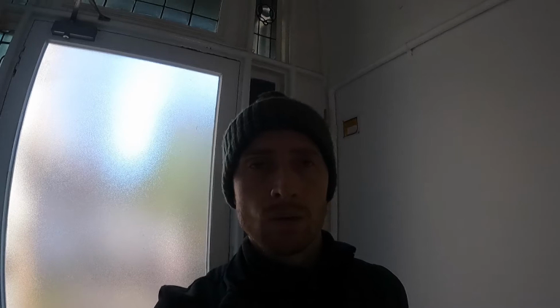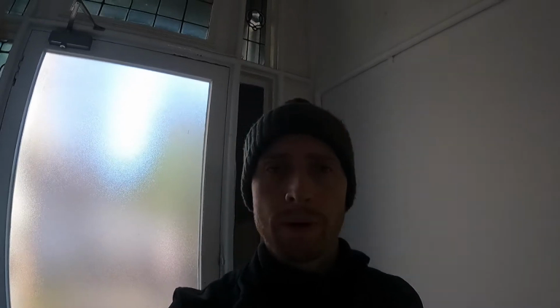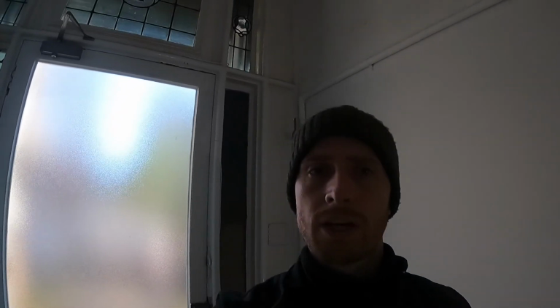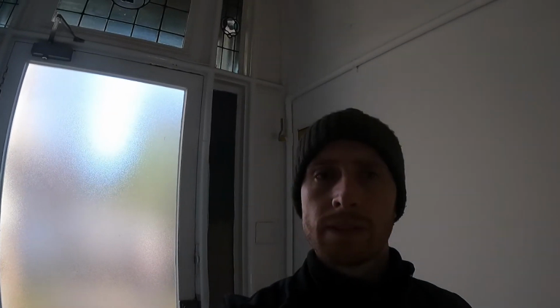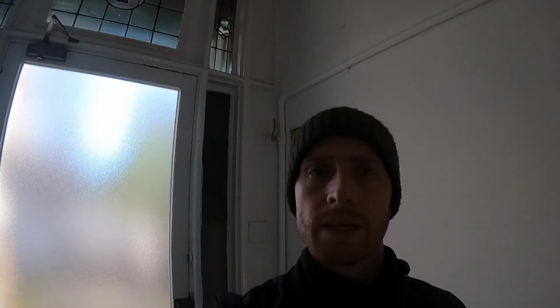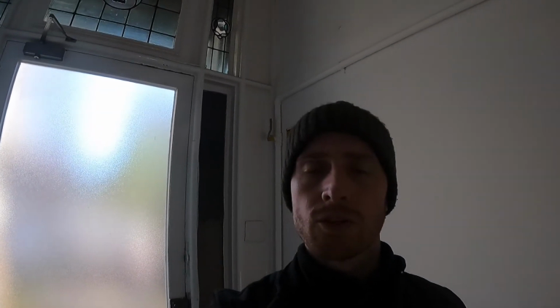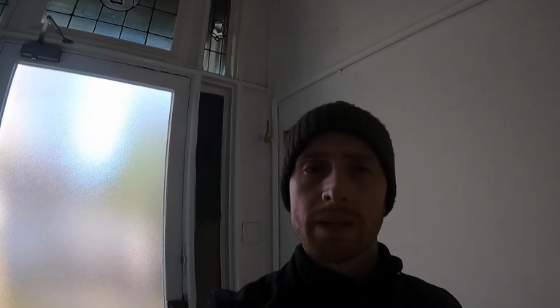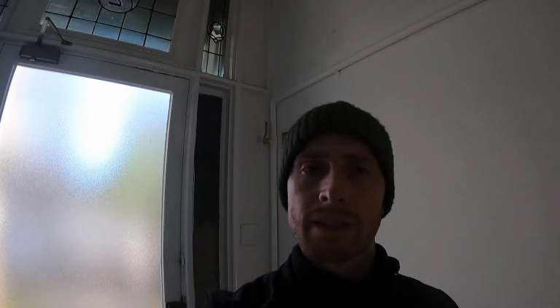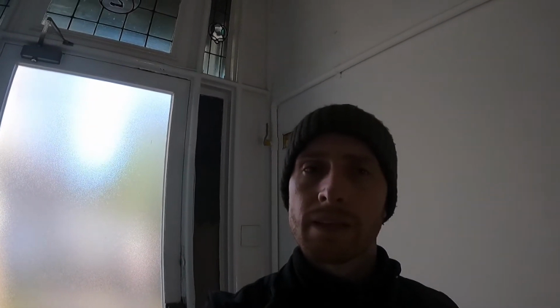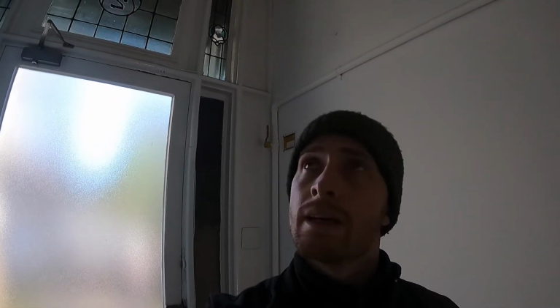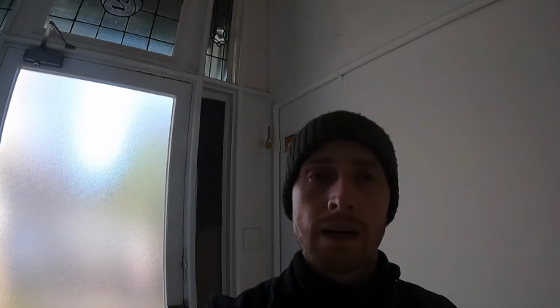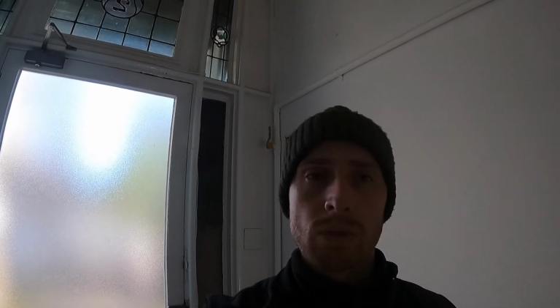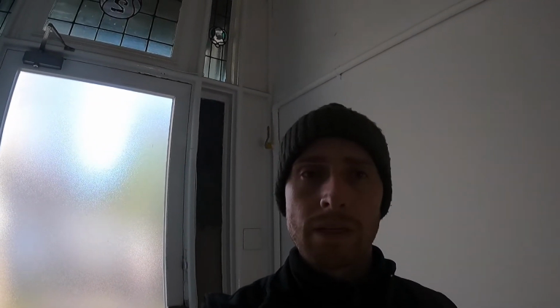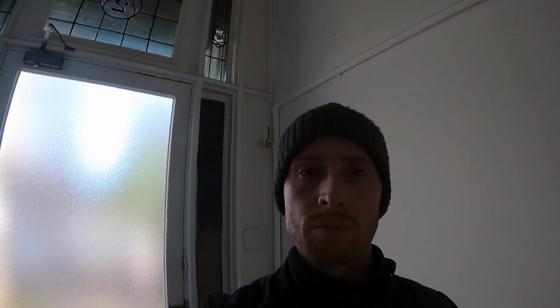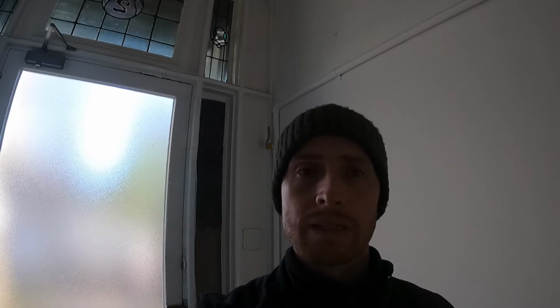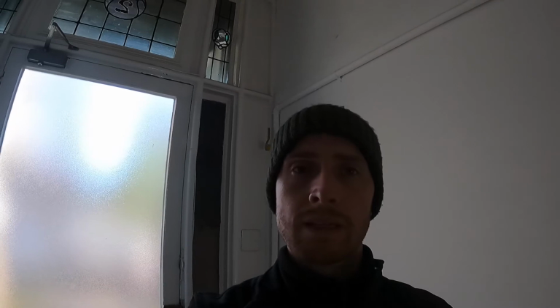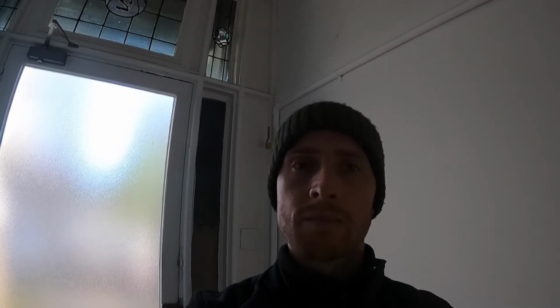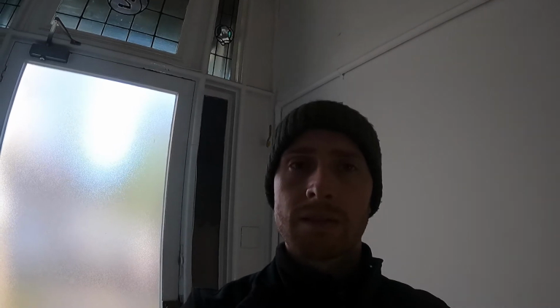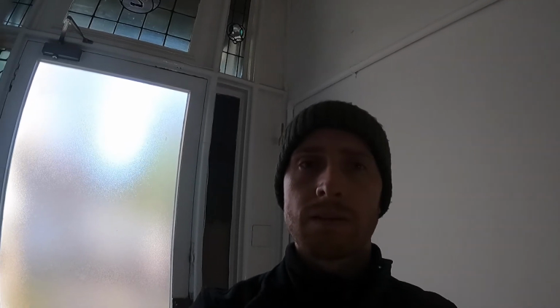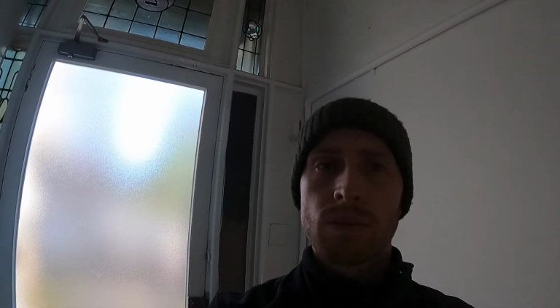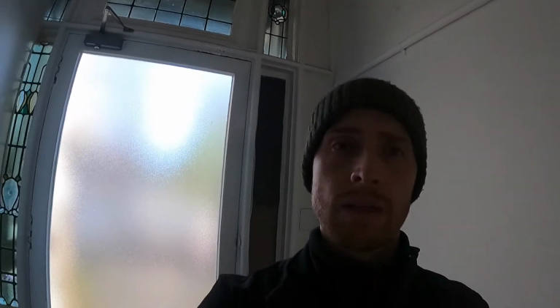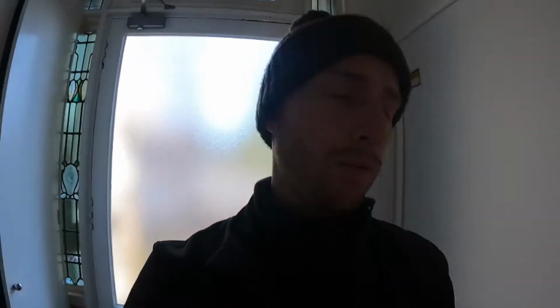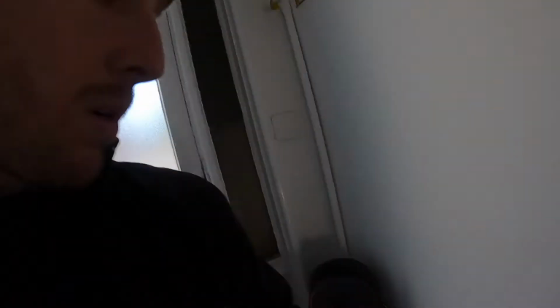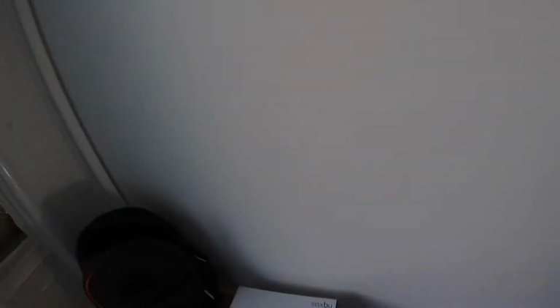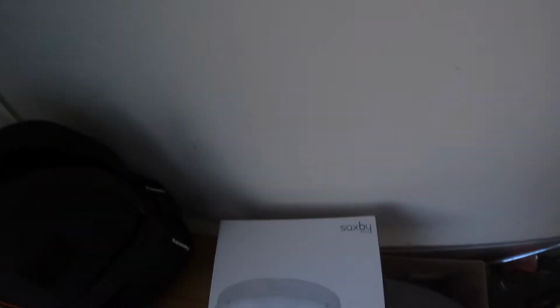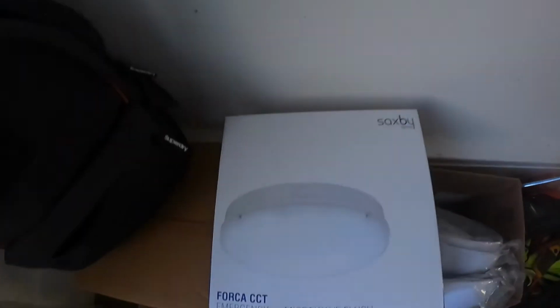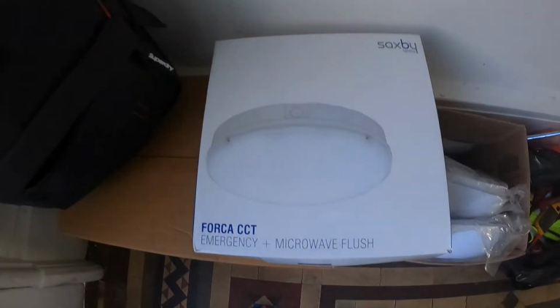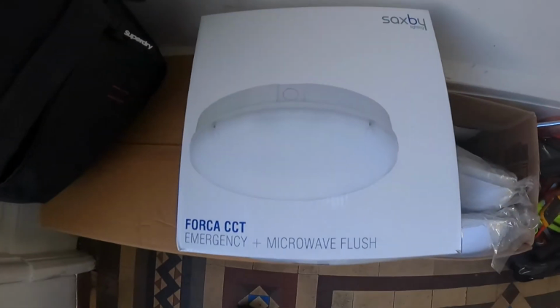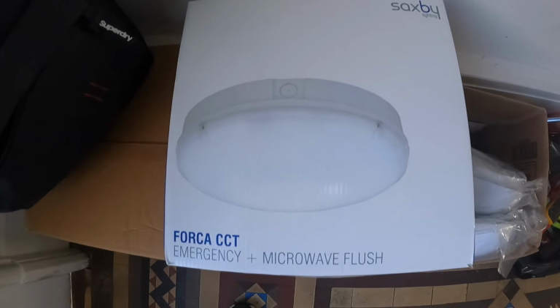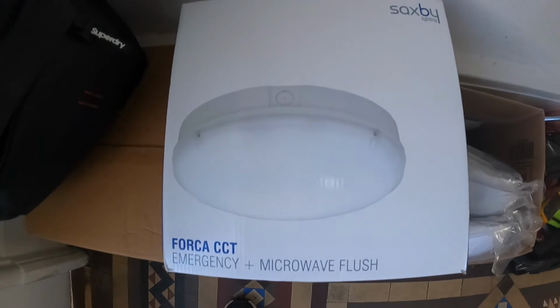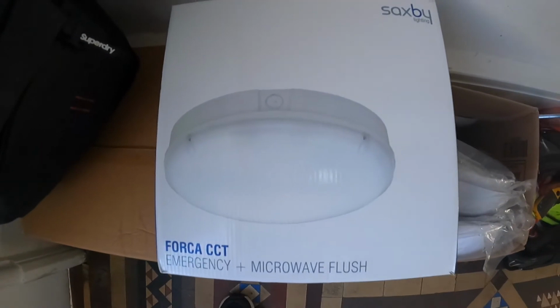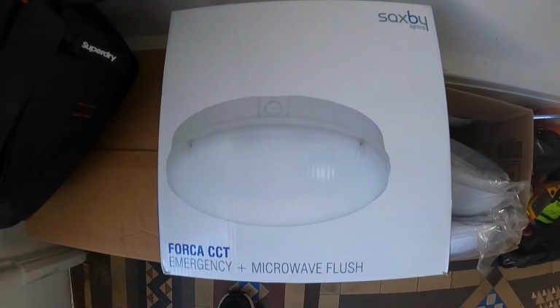Hello, welcome back to the channel. Today you're joining me in the West End. I'm going to be replacing some existing fittings — I'll show you these ones.